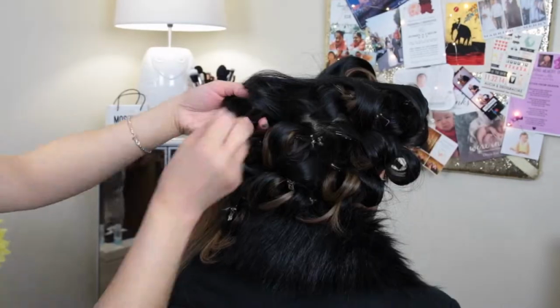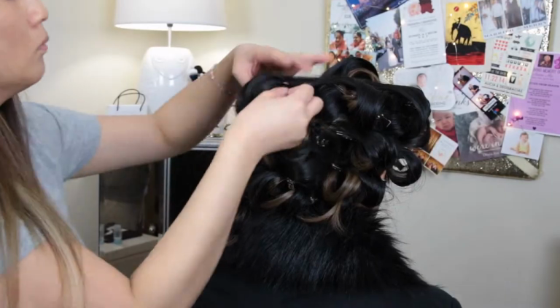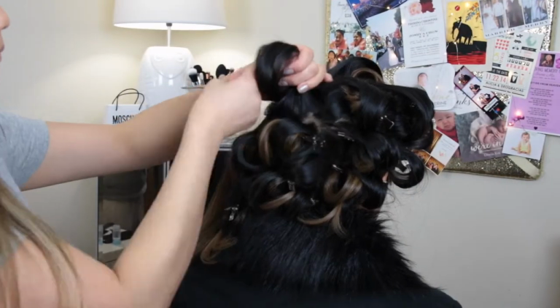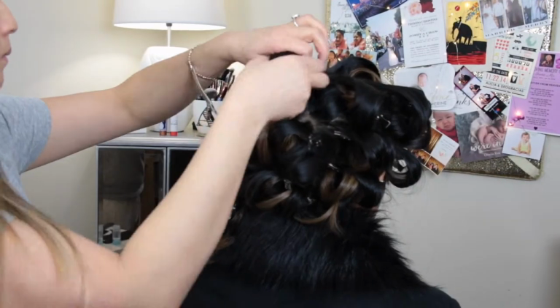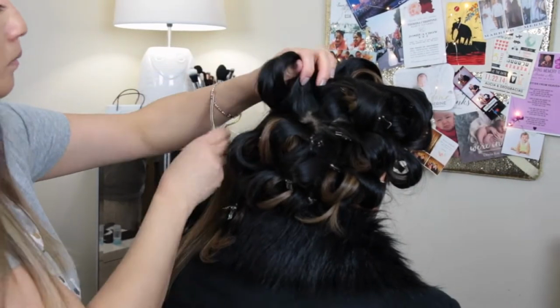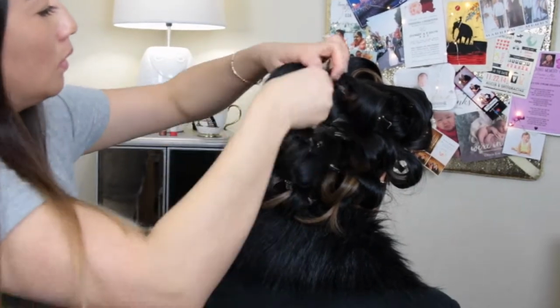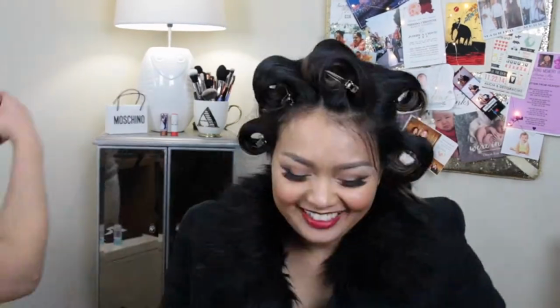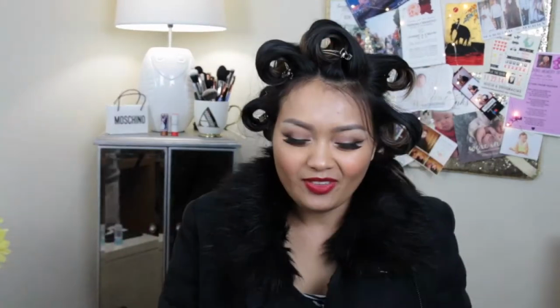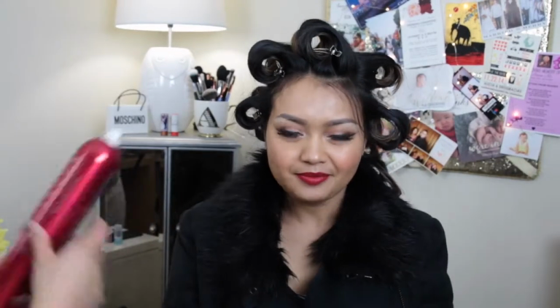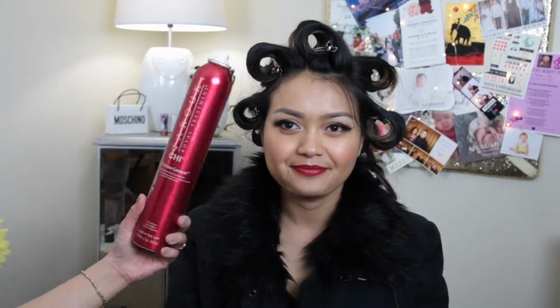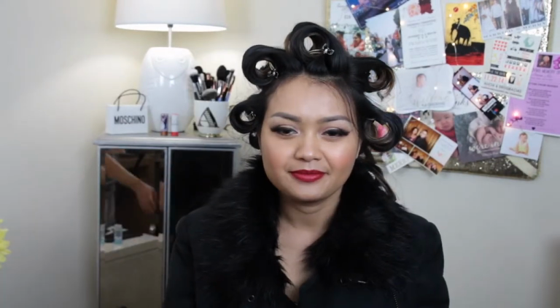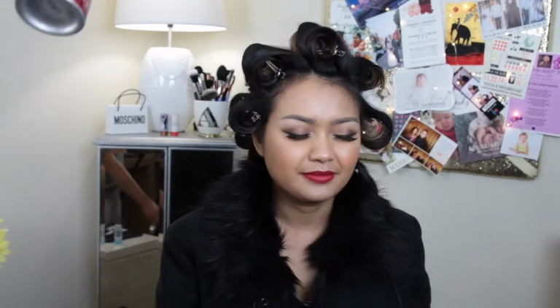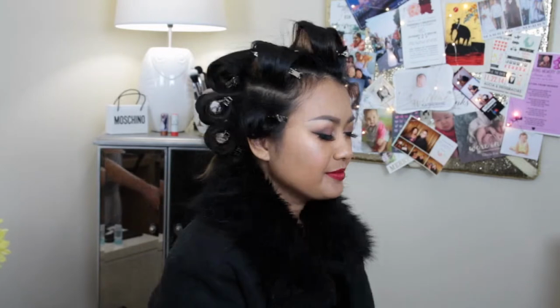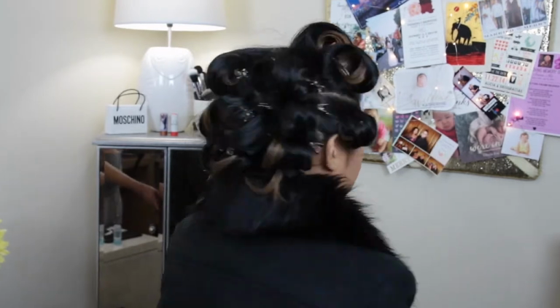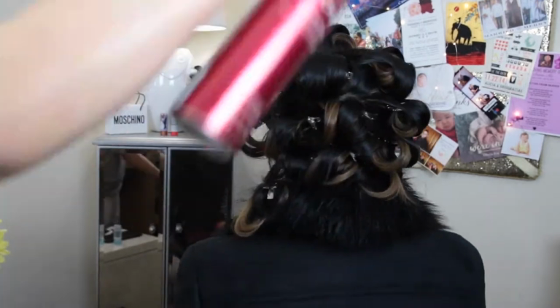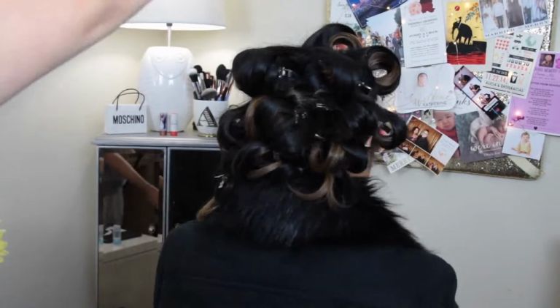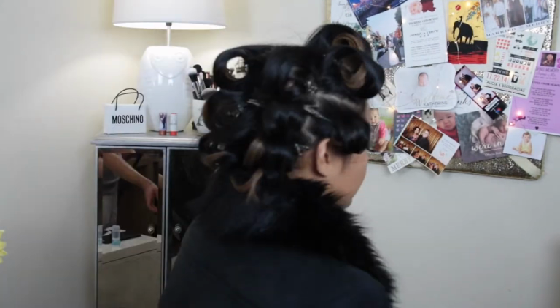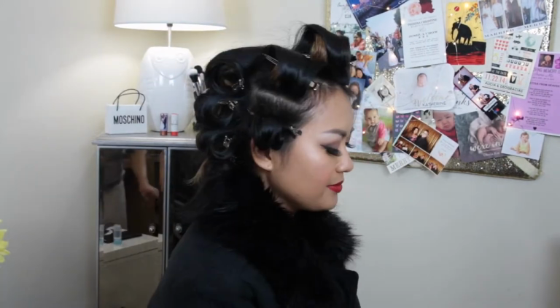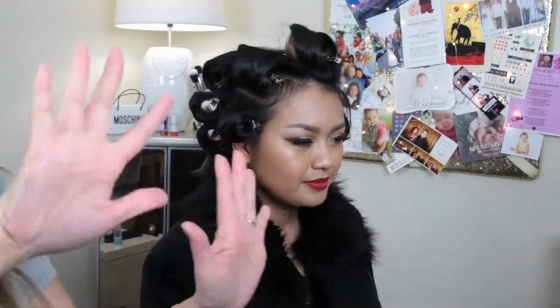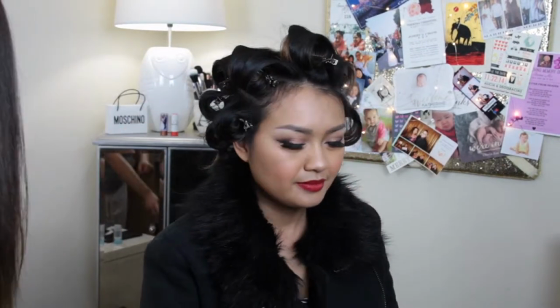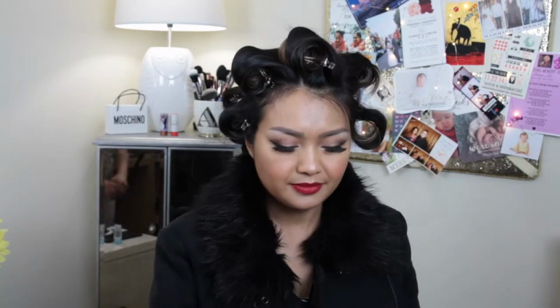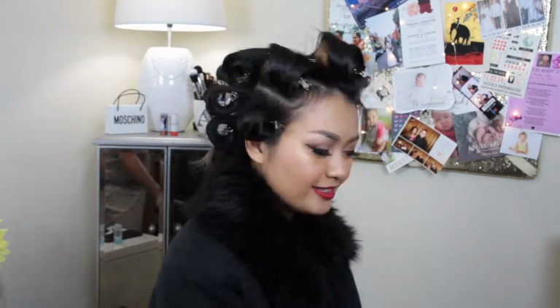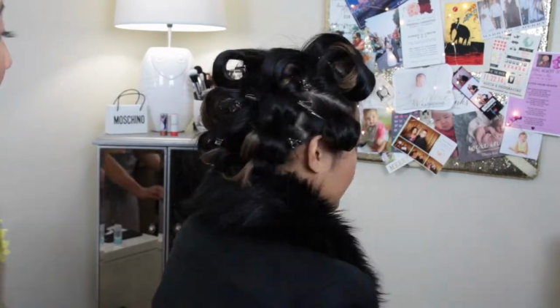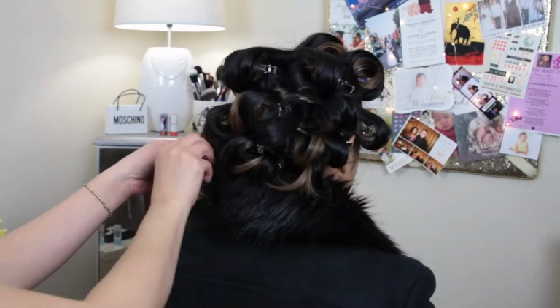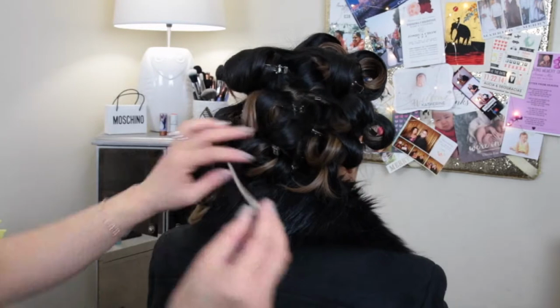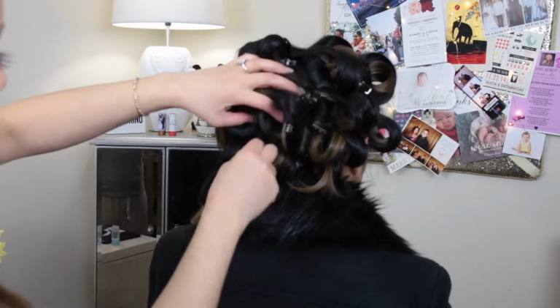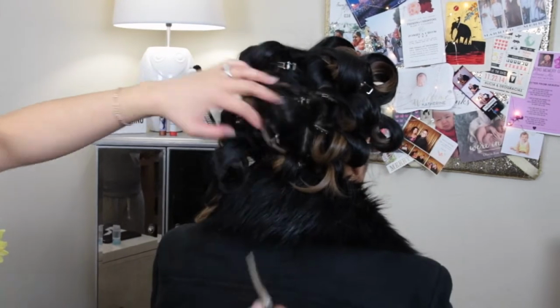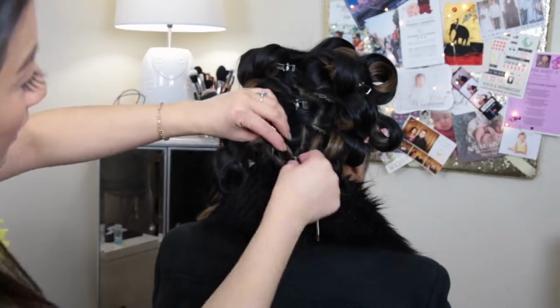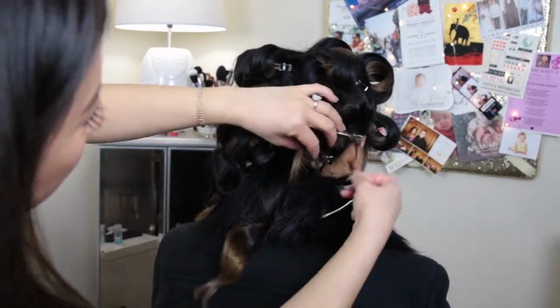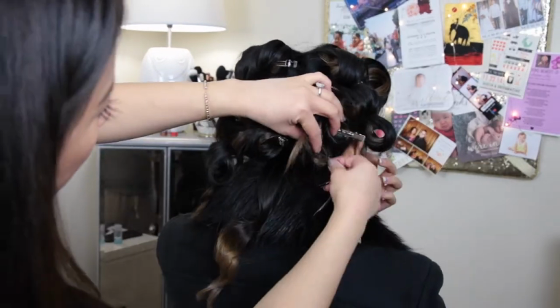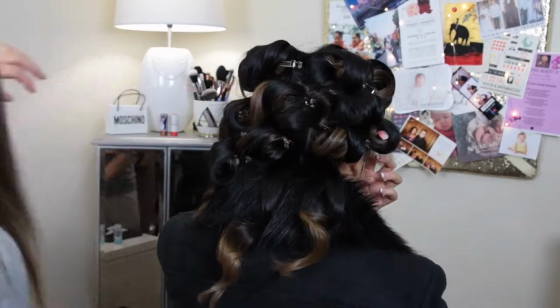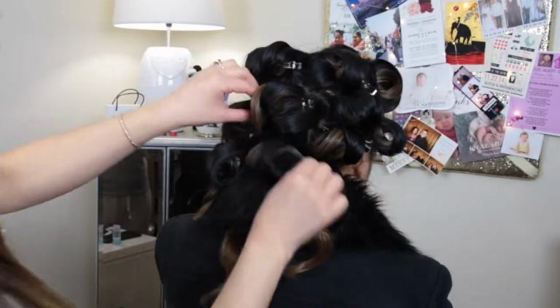Once the whole head is set with rollers, you can take any type of hairspray and just lightly spray it all over her head. You can wait about 10 minutes, or you could just let them down if you feel like the curls are nice and full.